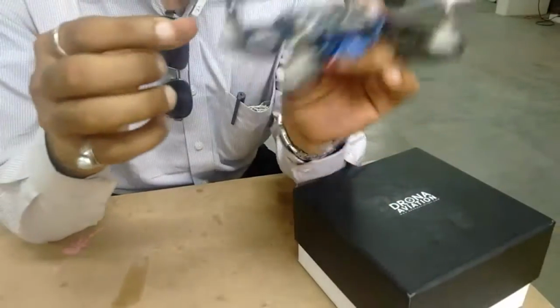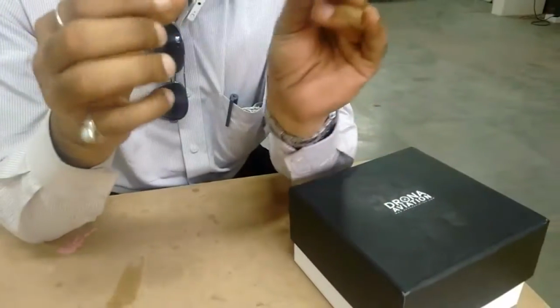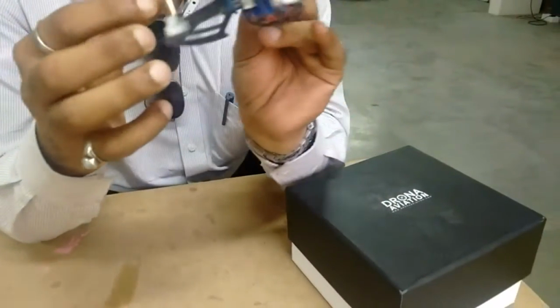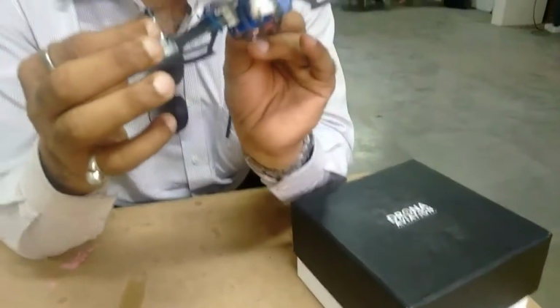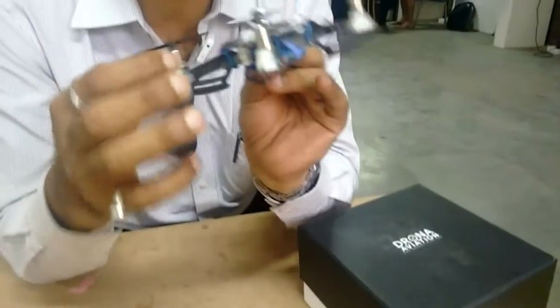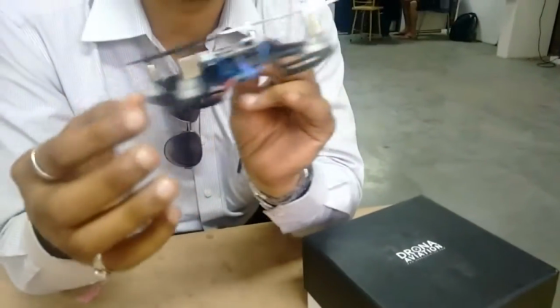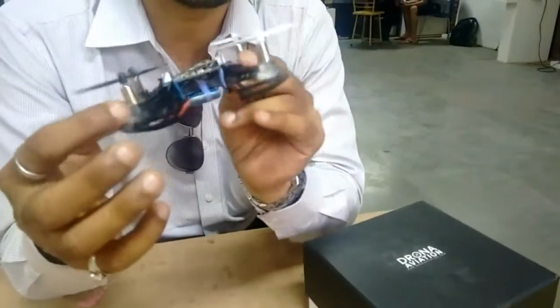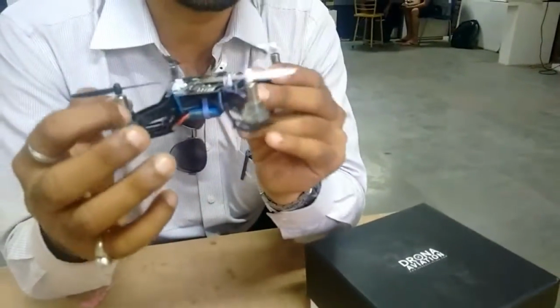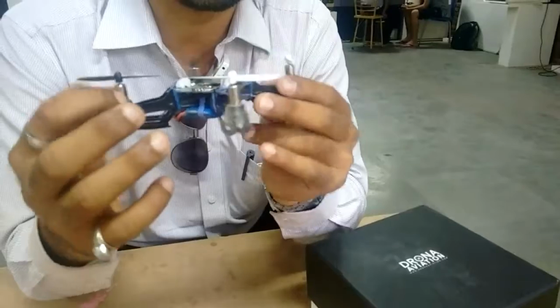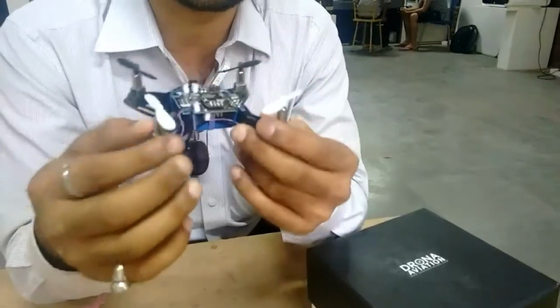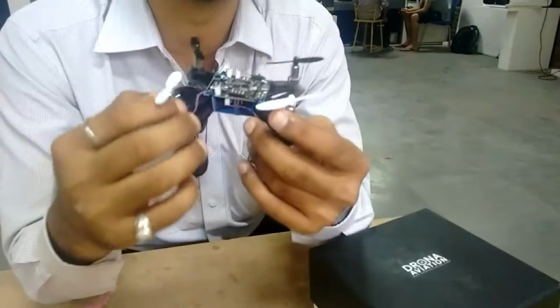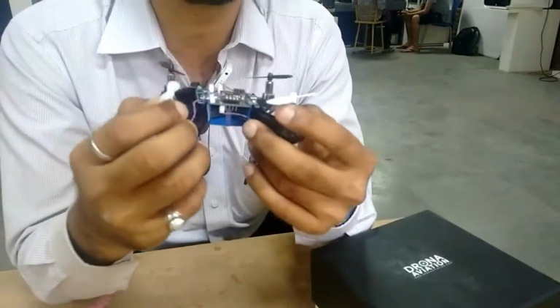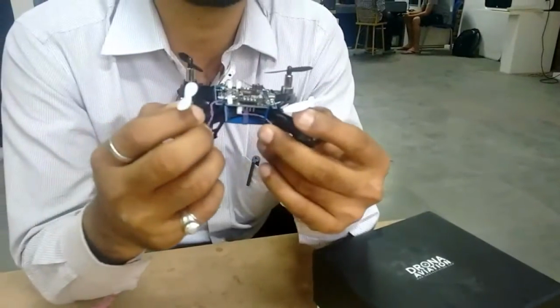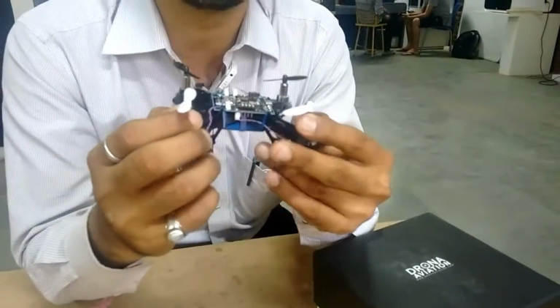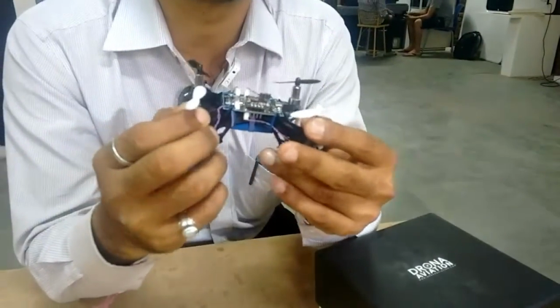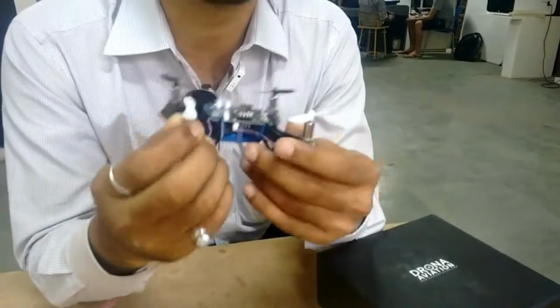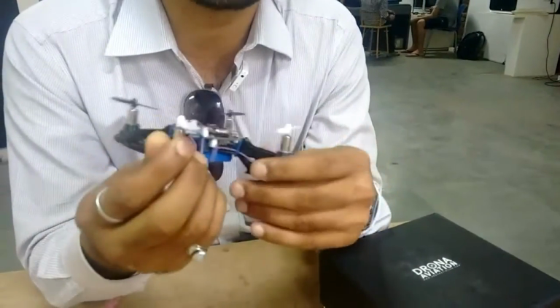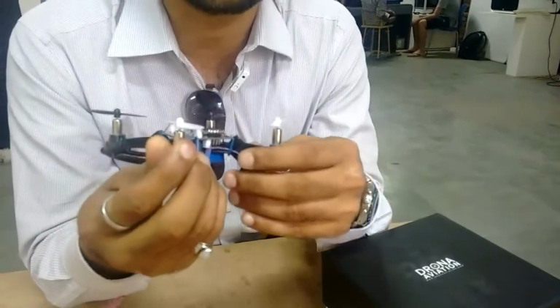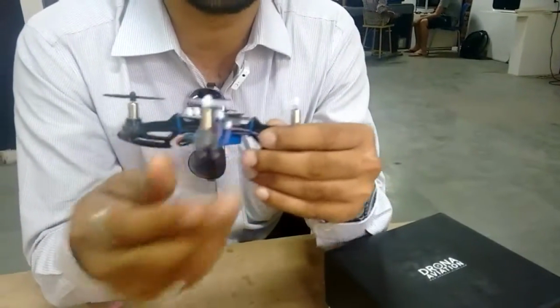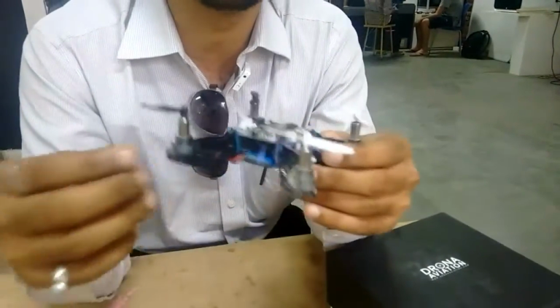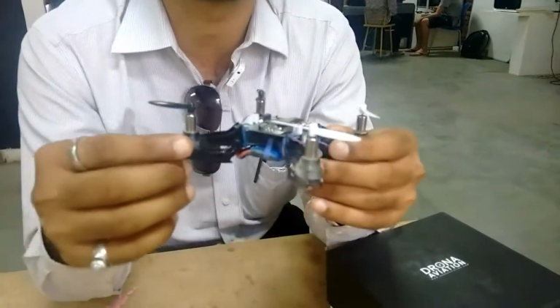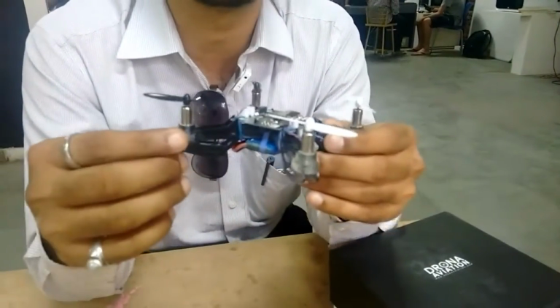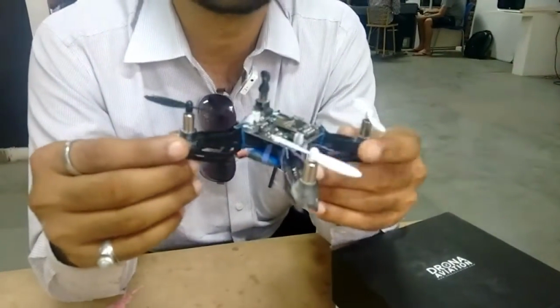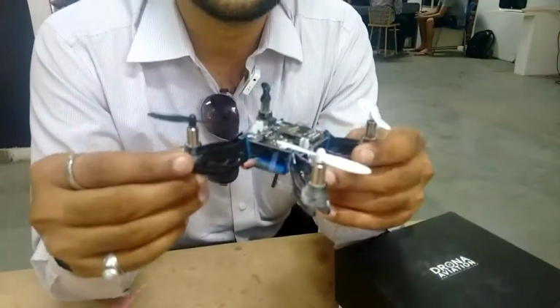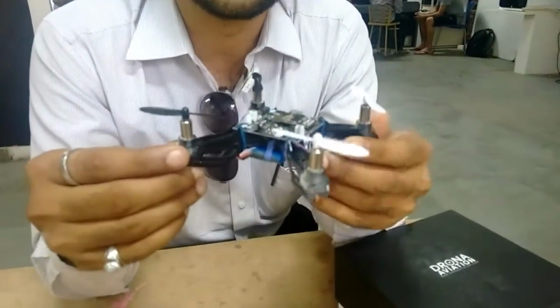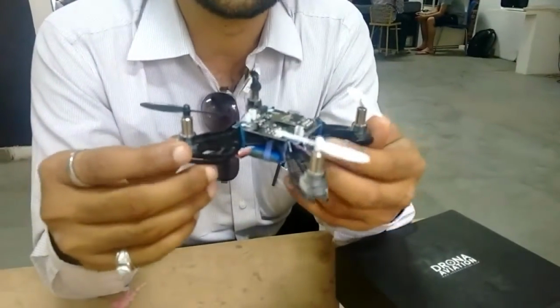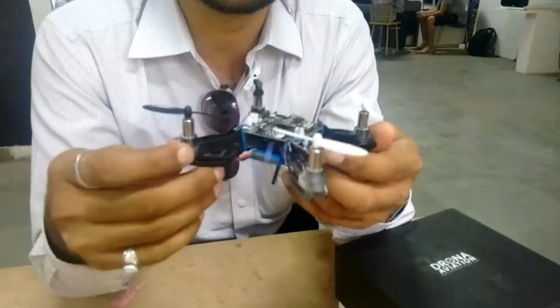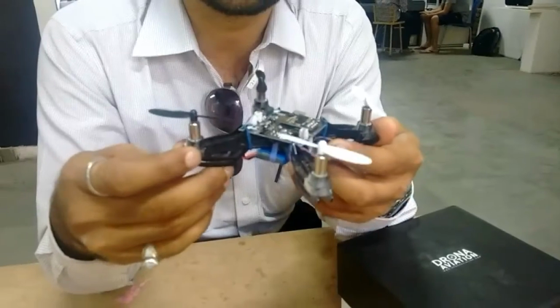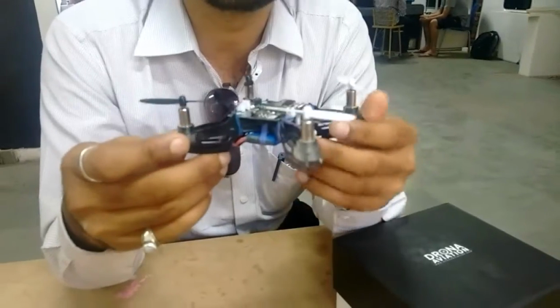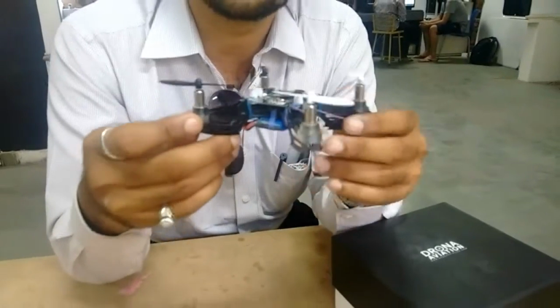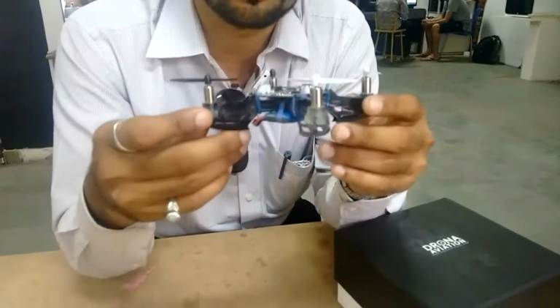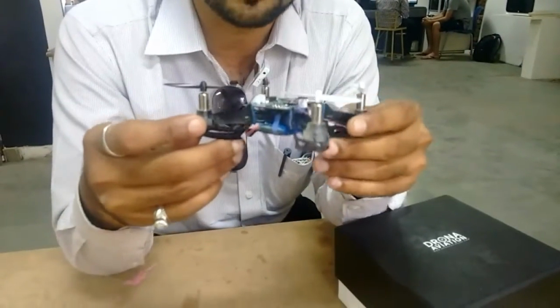The shiny metal objects that you see here are the motors. They are the ones that drive the propeller and create the thrust for the drone to fly.